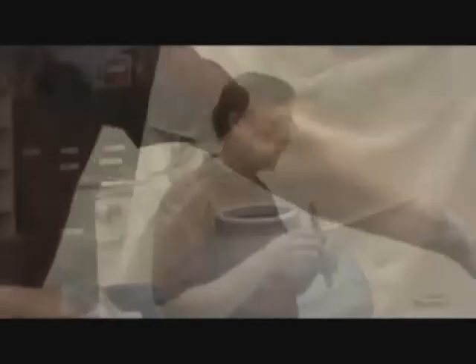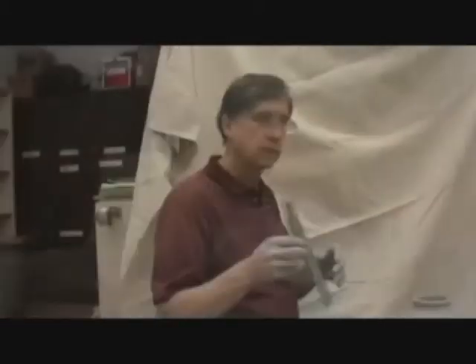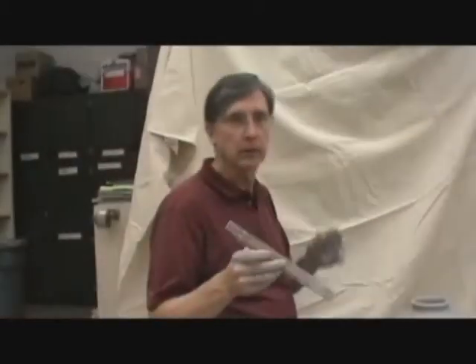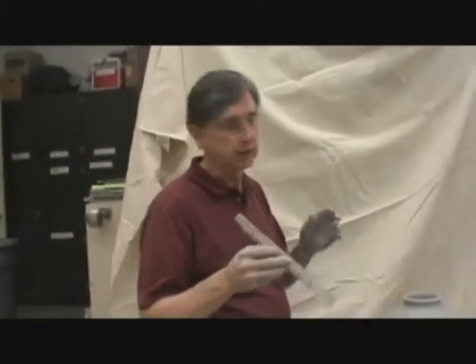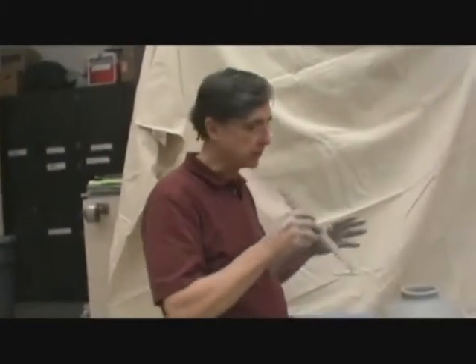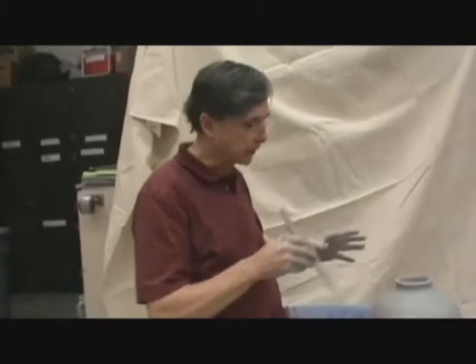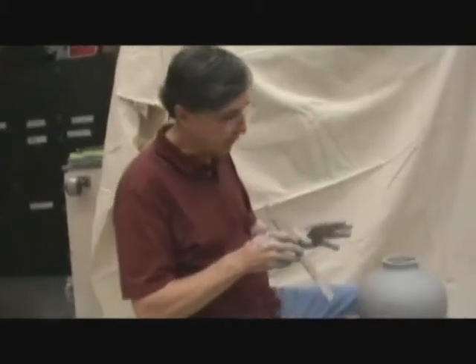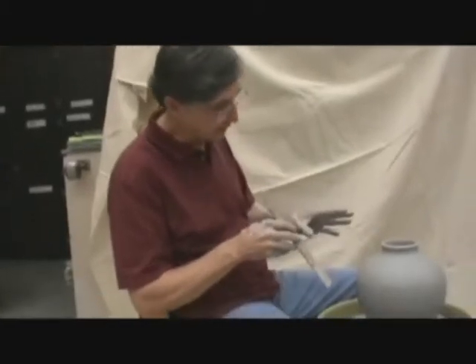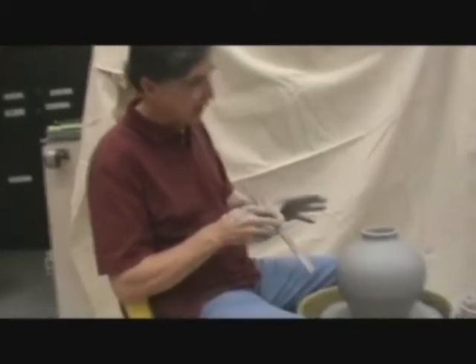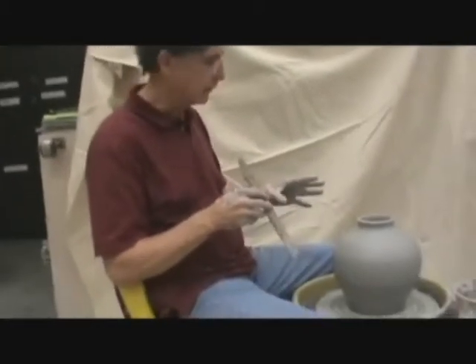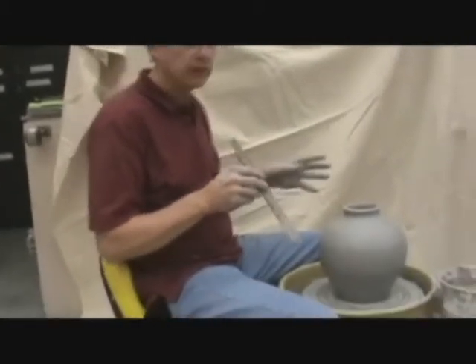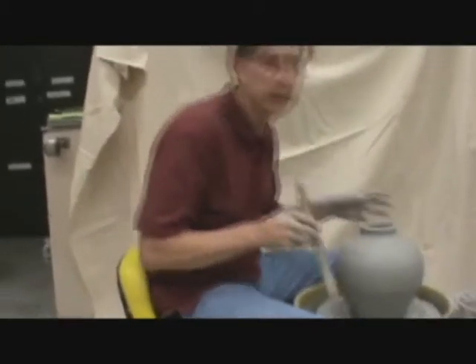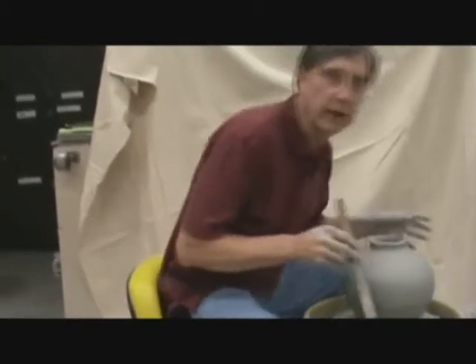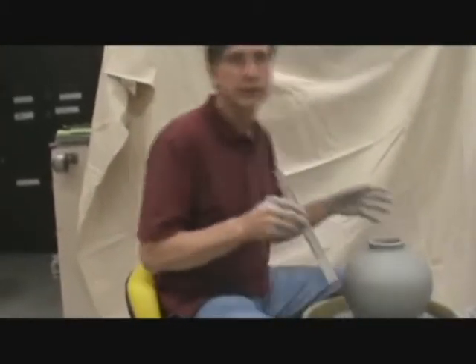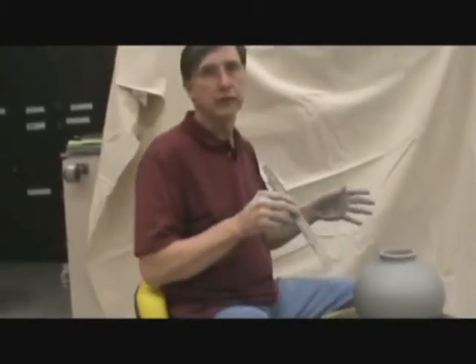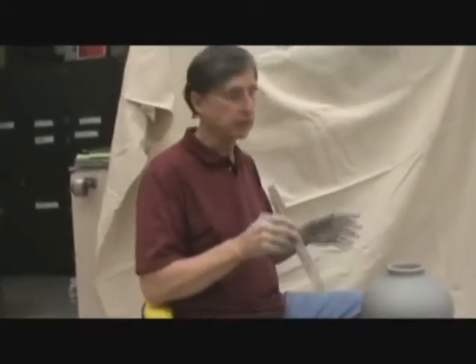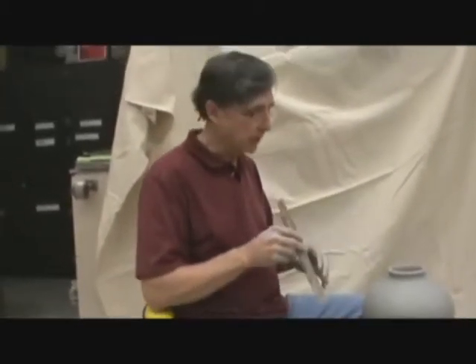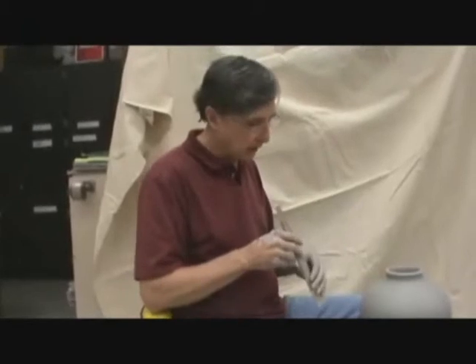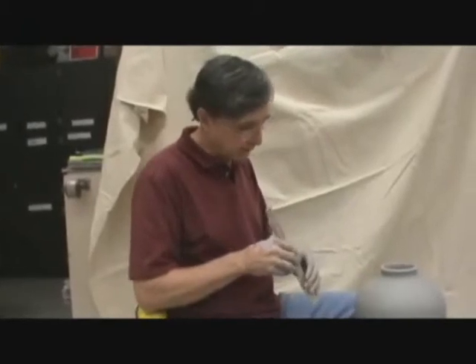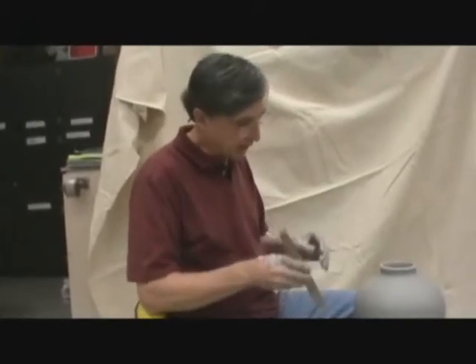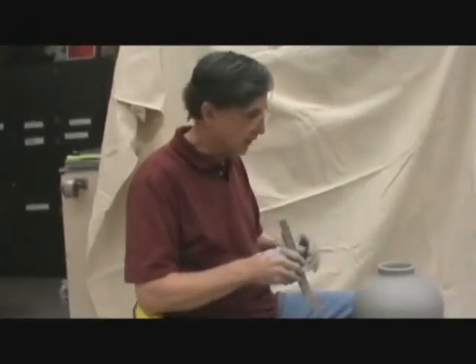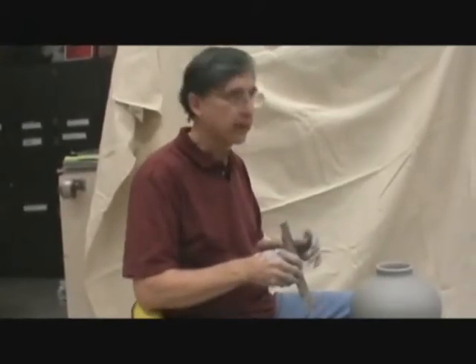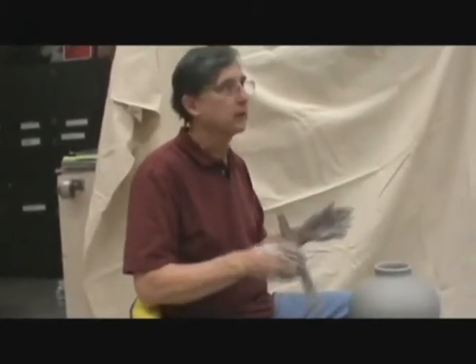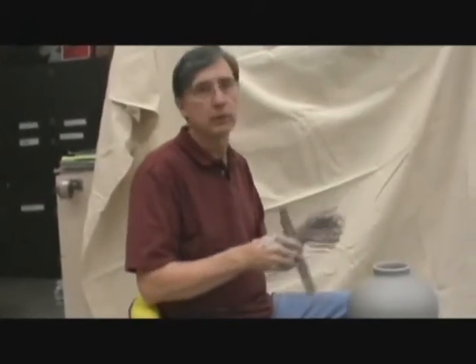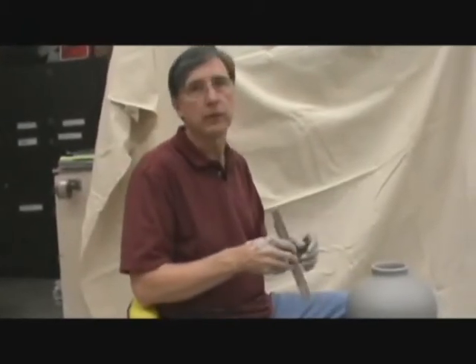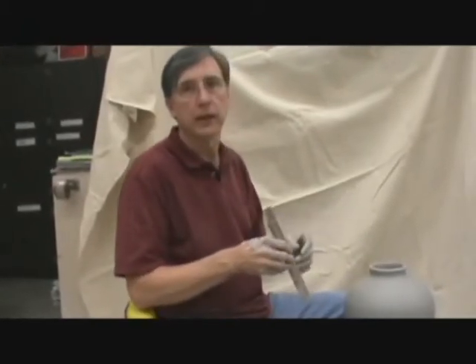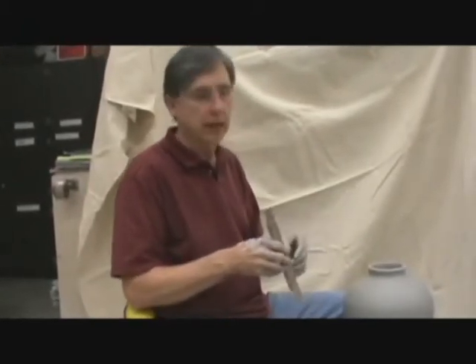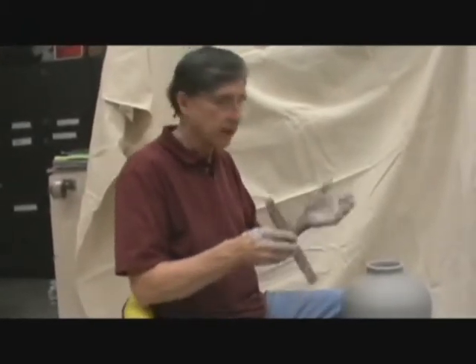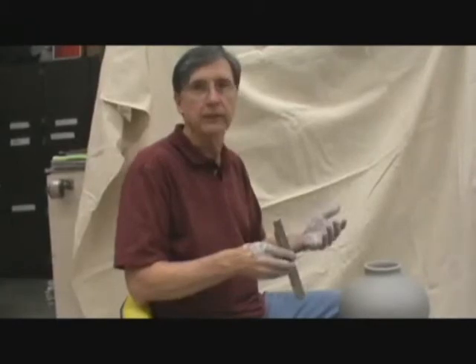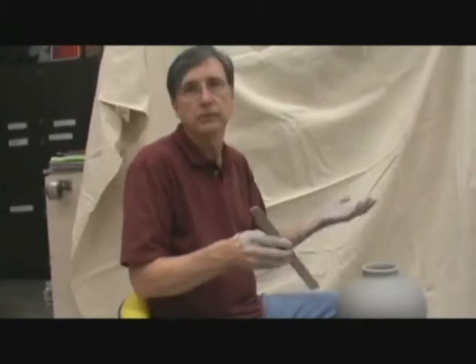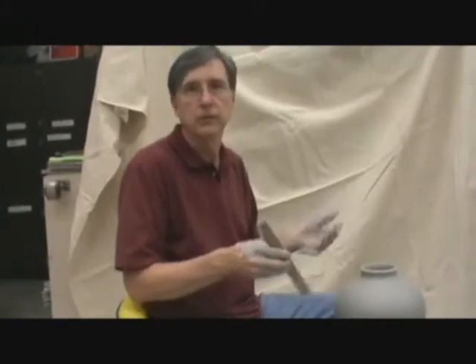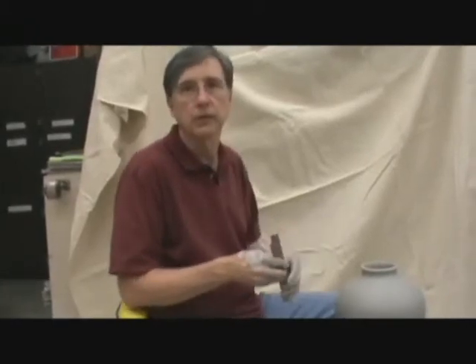What I want to do is actually do some experimenting on this piece. I would prefer it to be a little bit drier than this so it could actually hold its shape. It would be kind of interesting to see if I can do something to it without it collapsing. And if it does collapse, that's okay too.